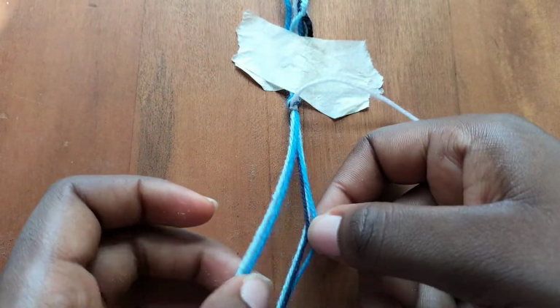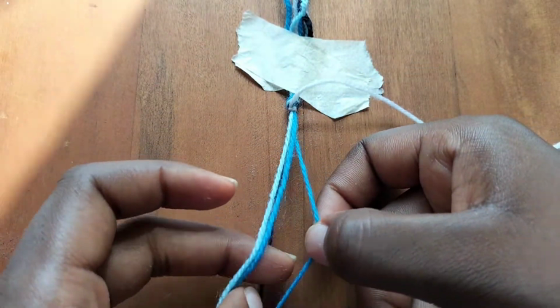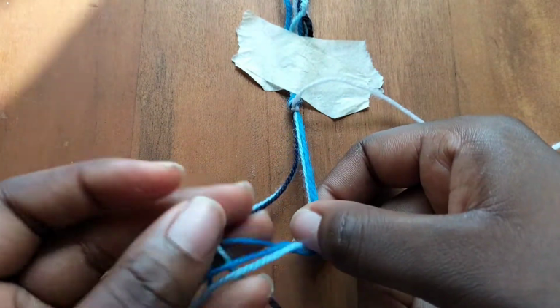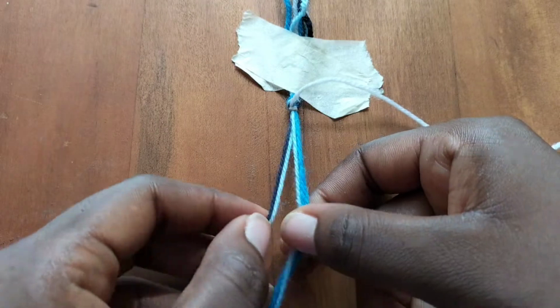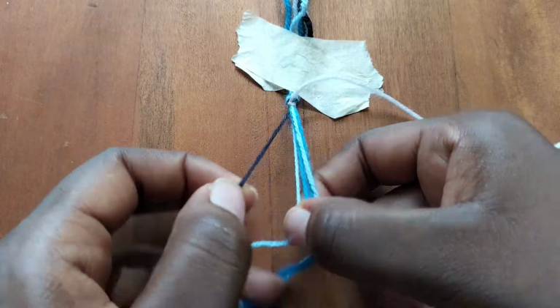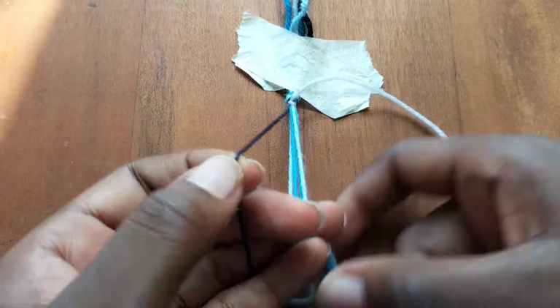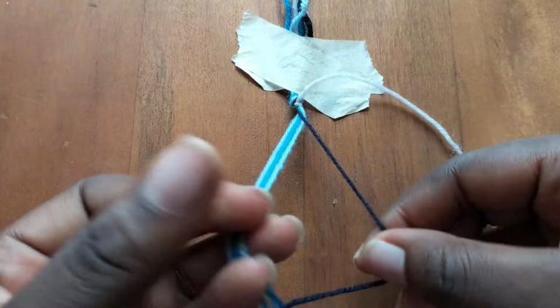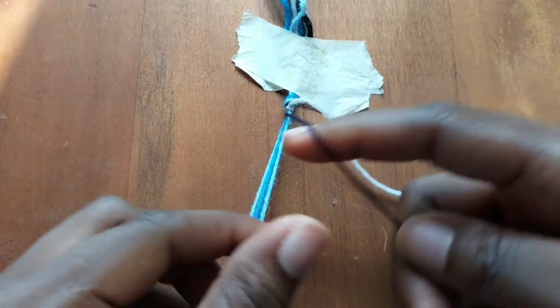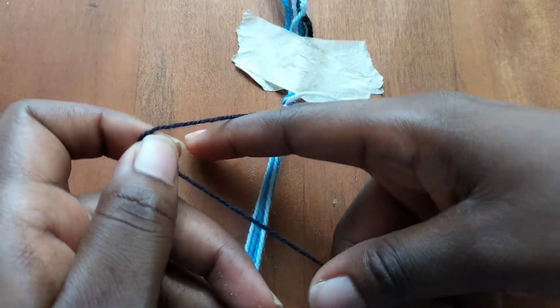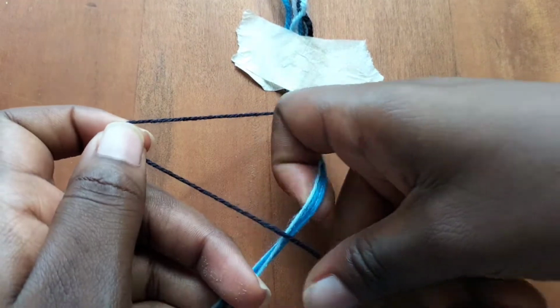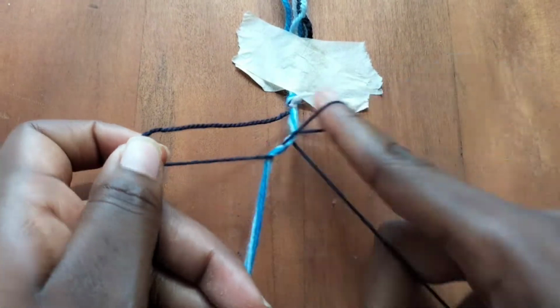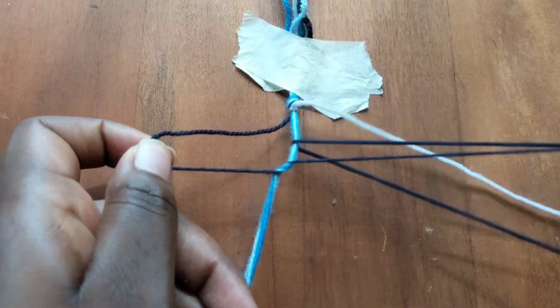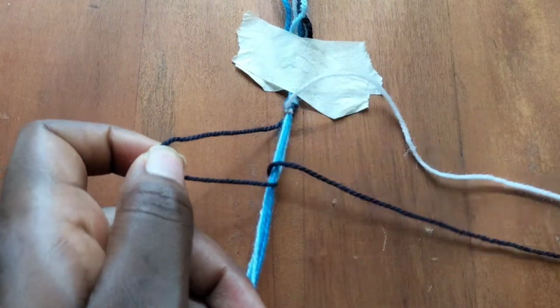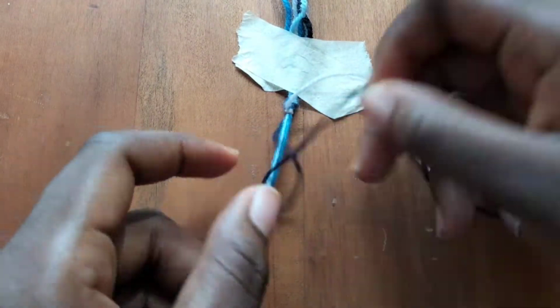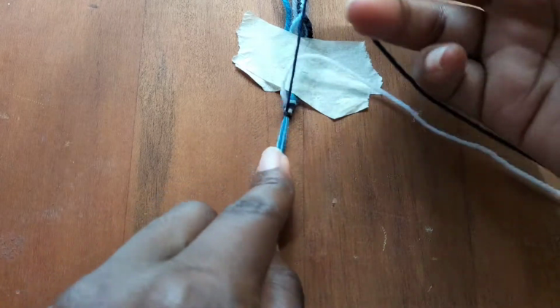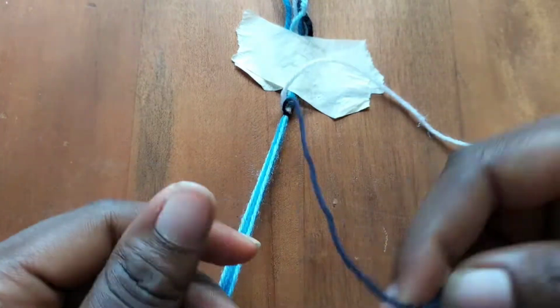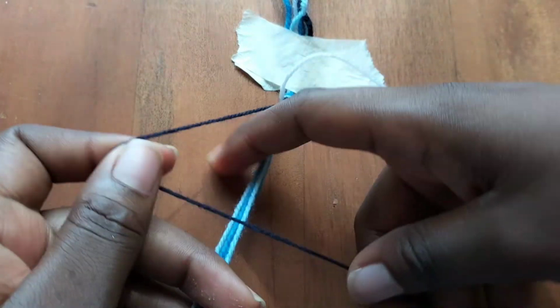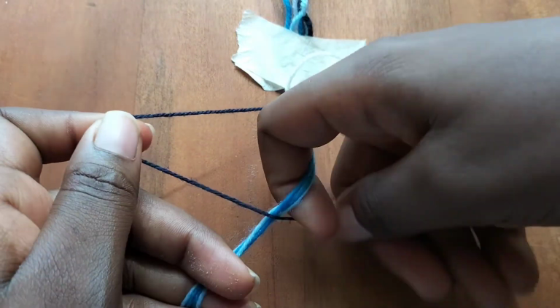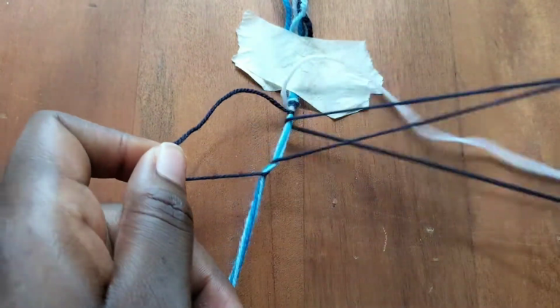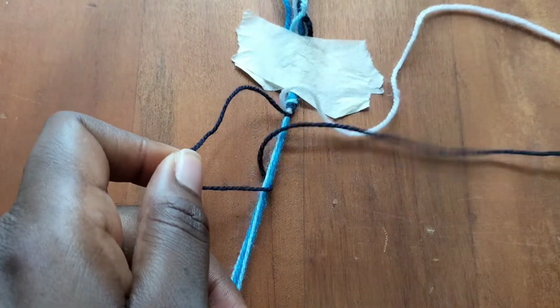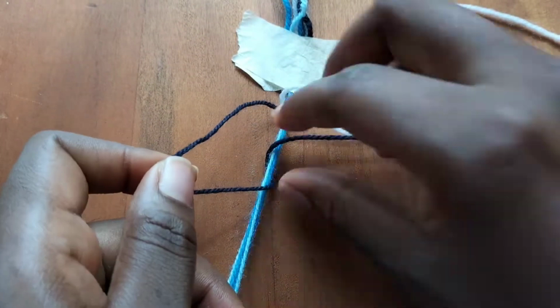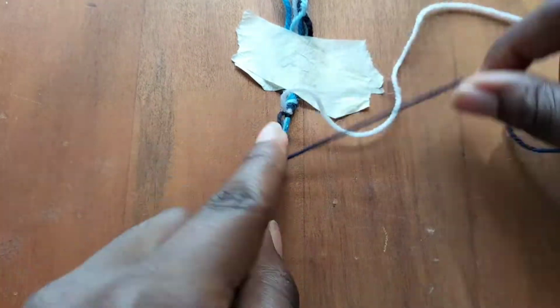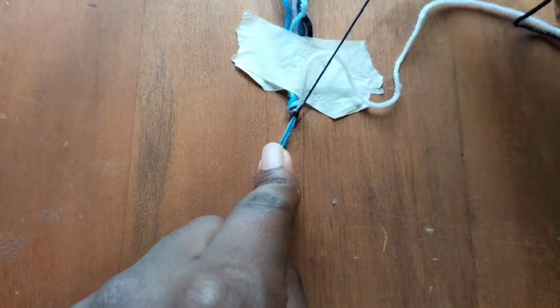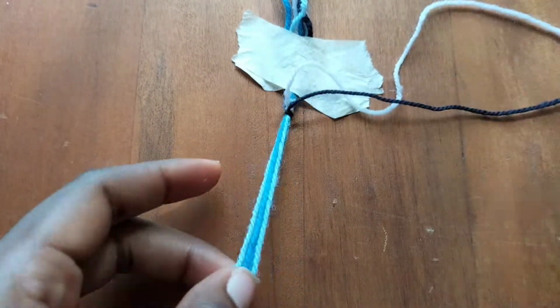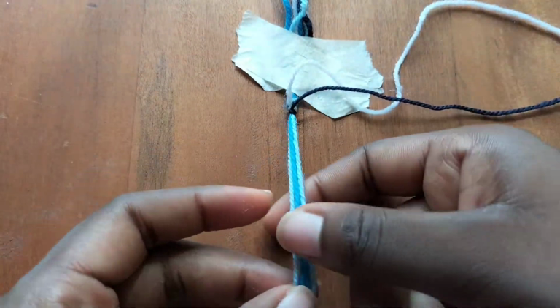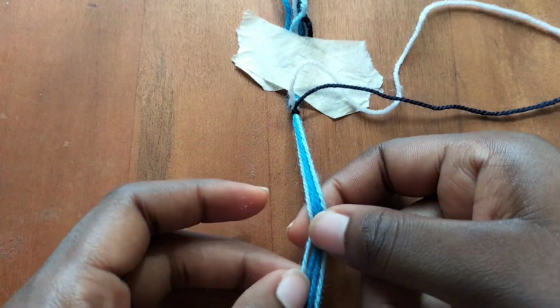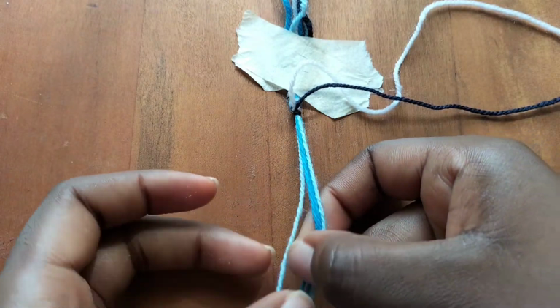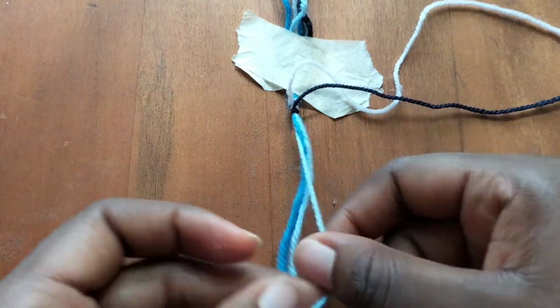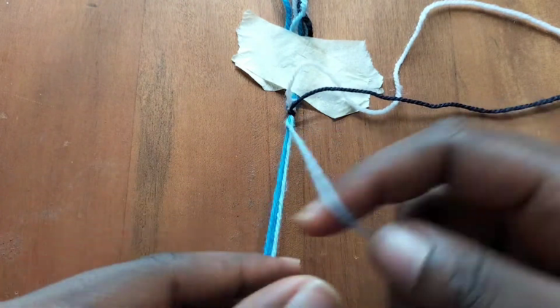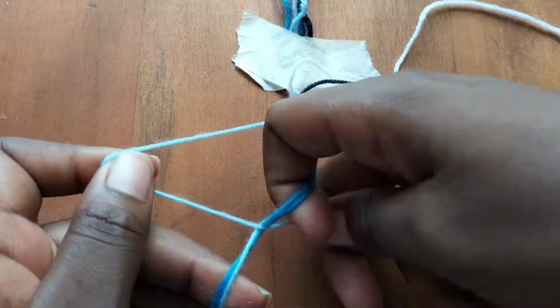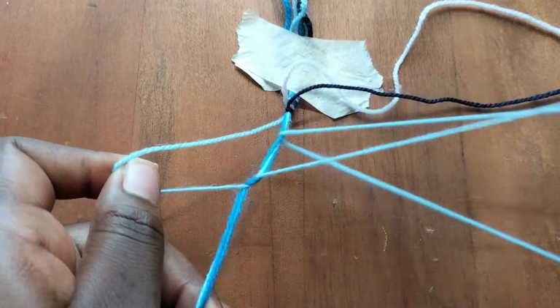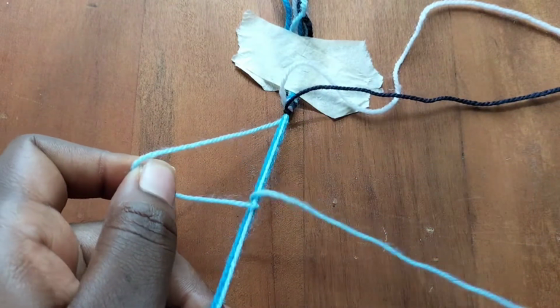Now we're going to take our dark blue string and make a forward knot over the rest of the strings too. We are making our diagonal start now and we'll take our light blue string and make a forward knot.